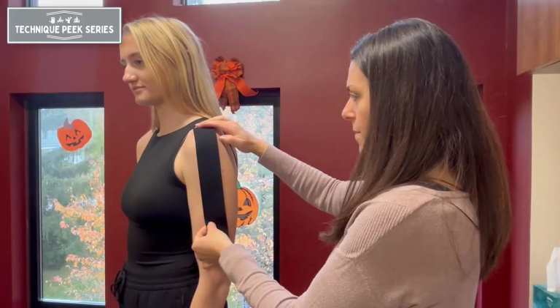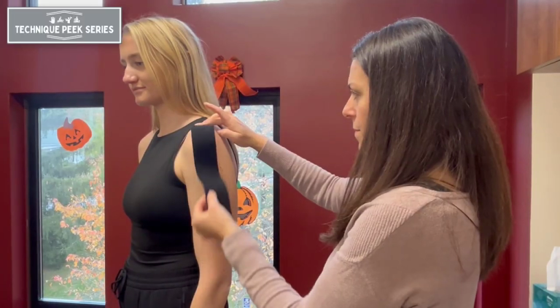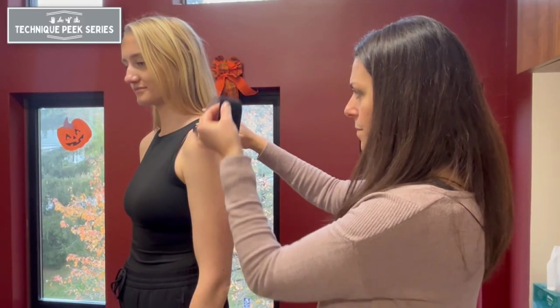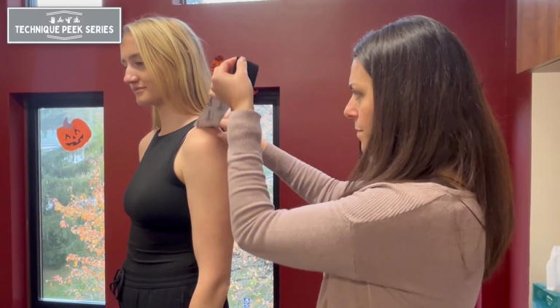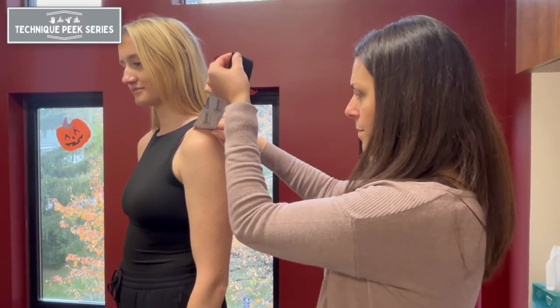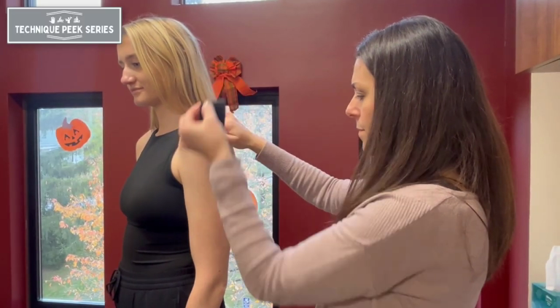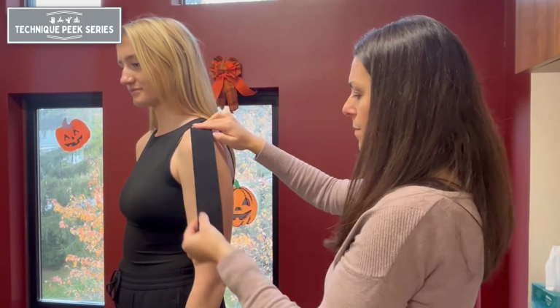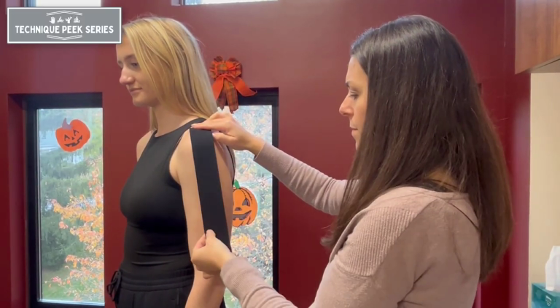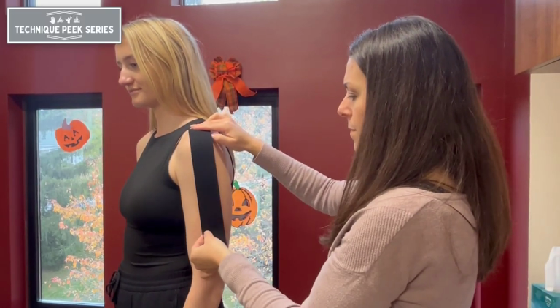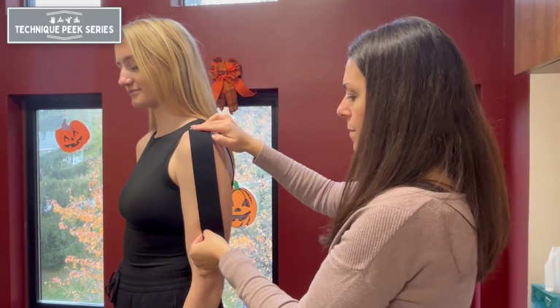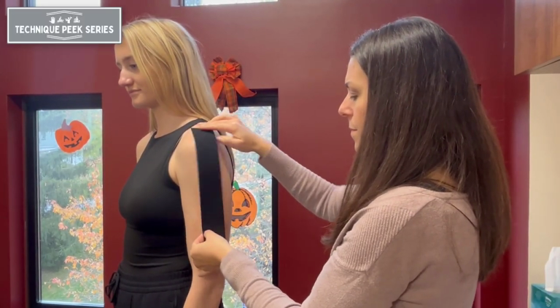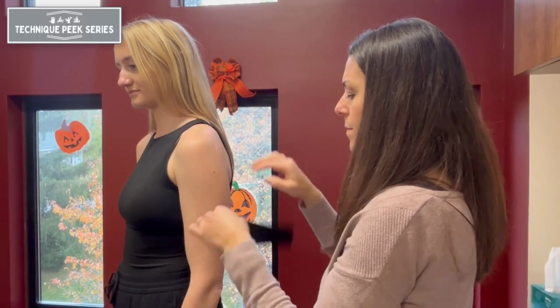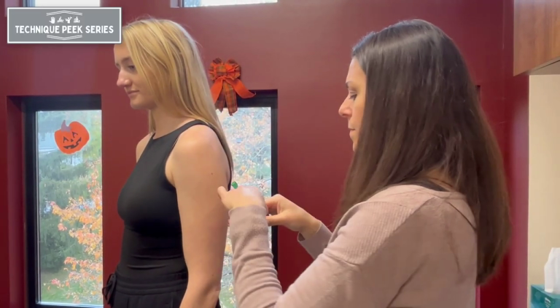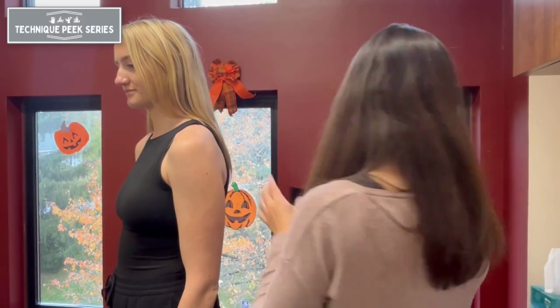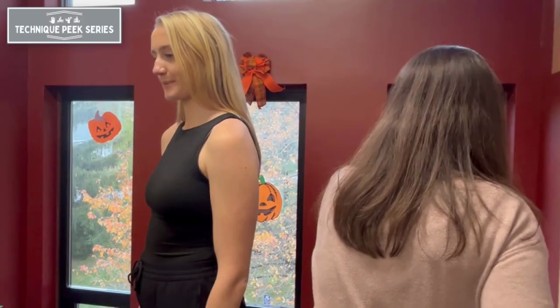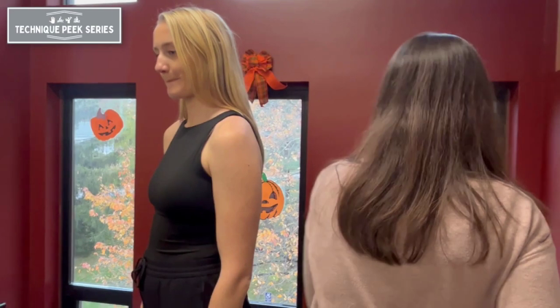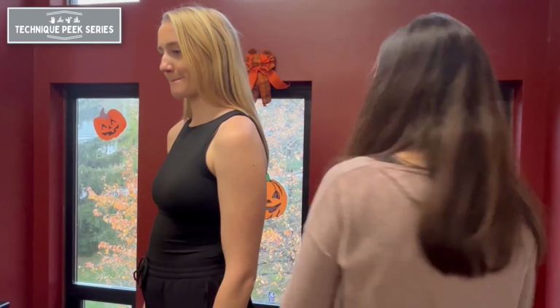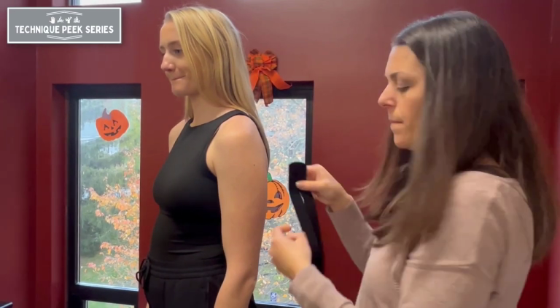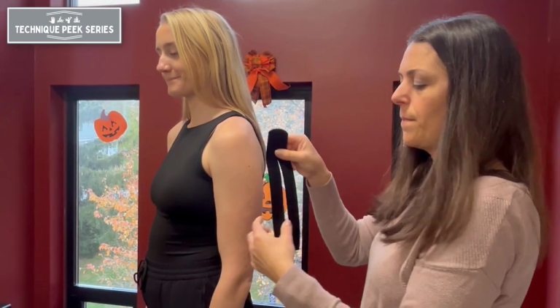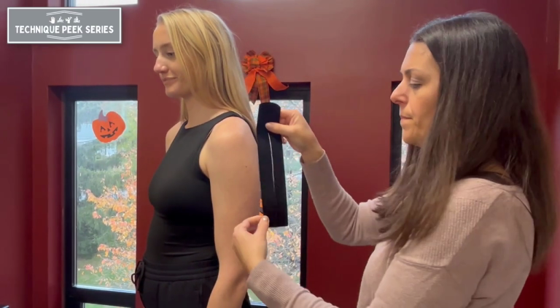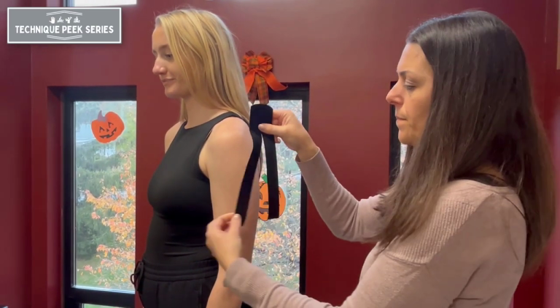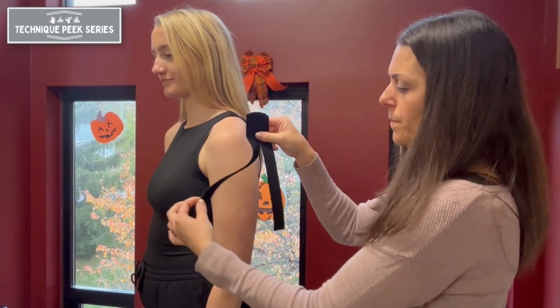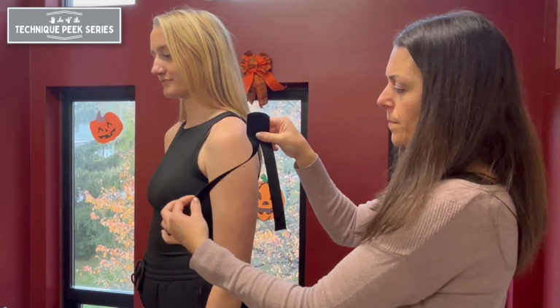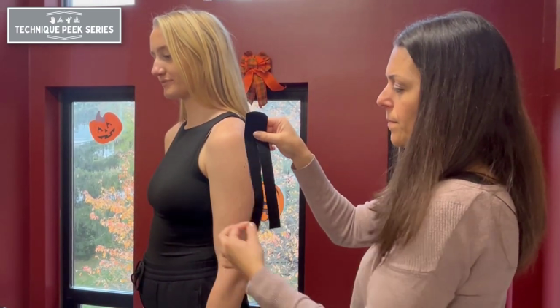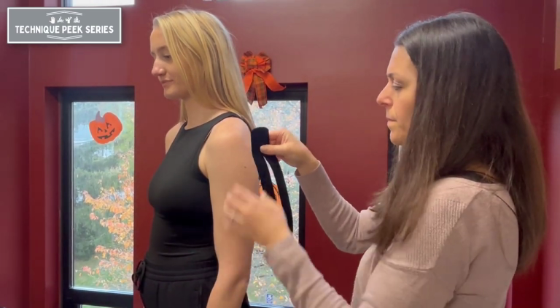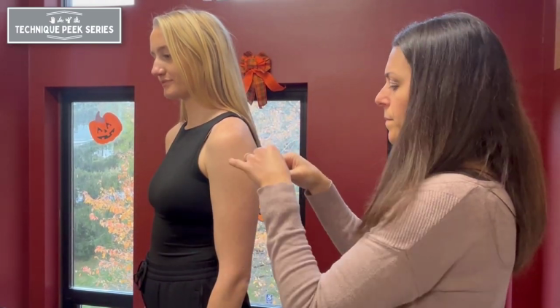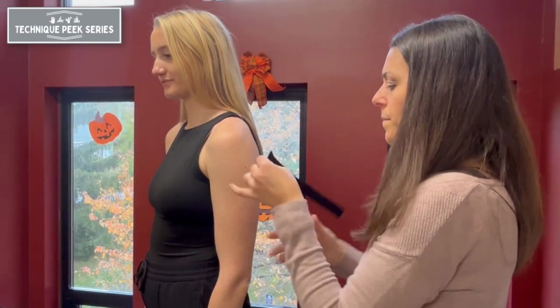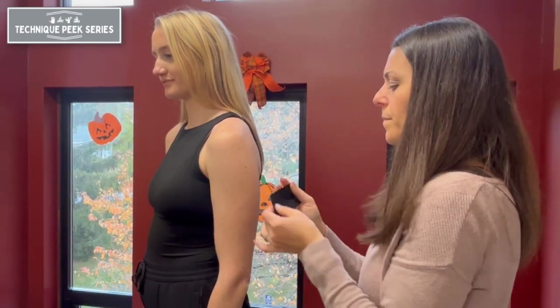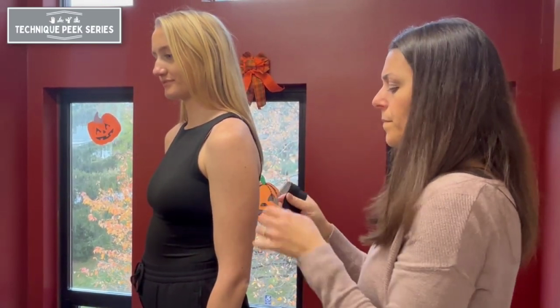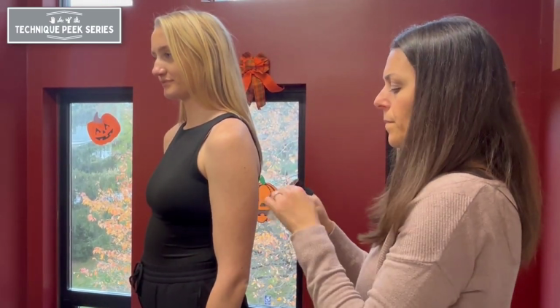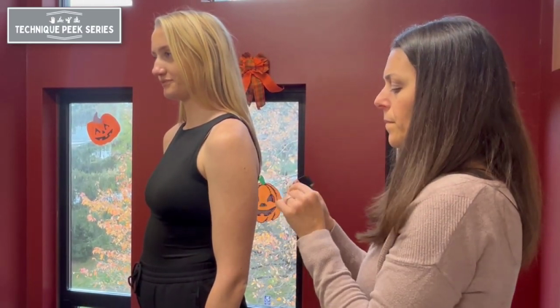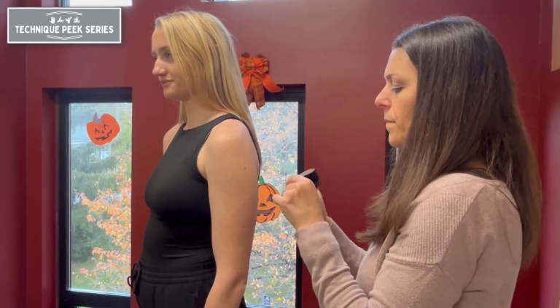The first strip will be measured from the acromion process down to the deltoid. Next, you're going to cut a Y-strip, creating two tails with a 2-inch base.